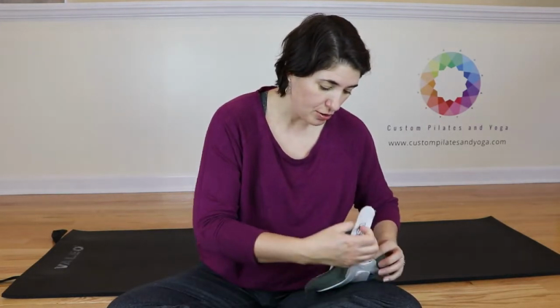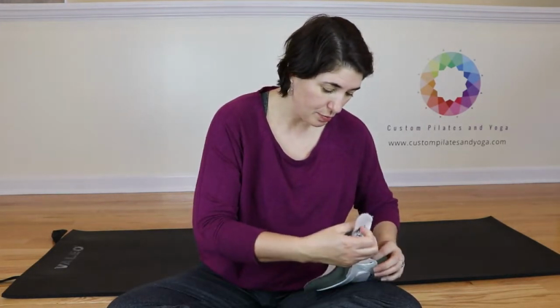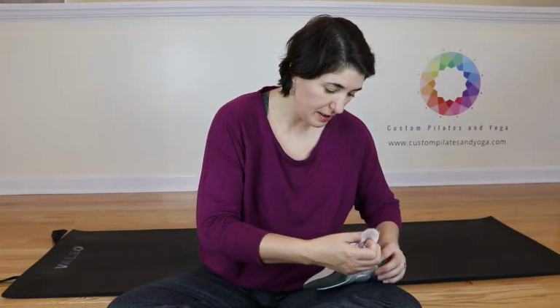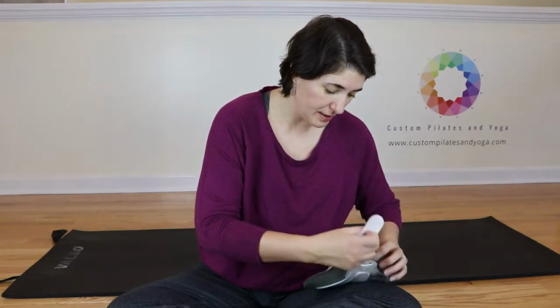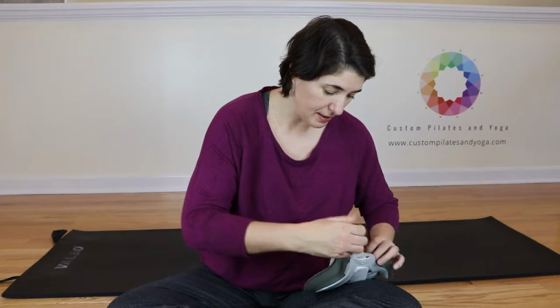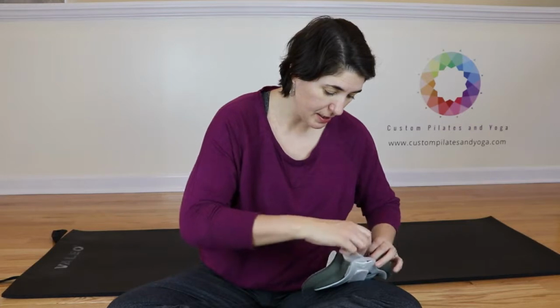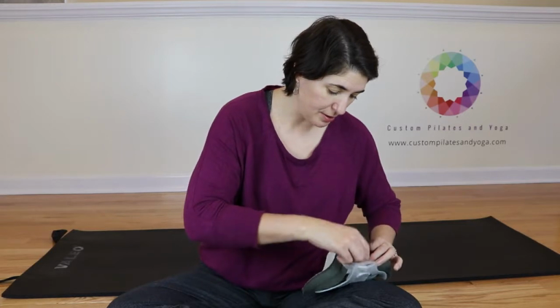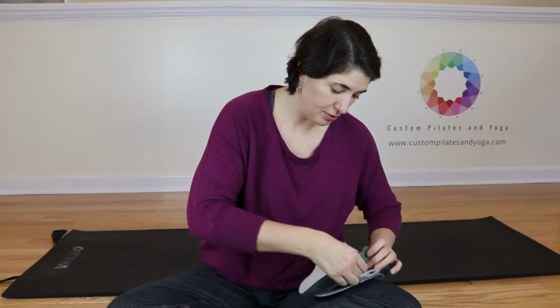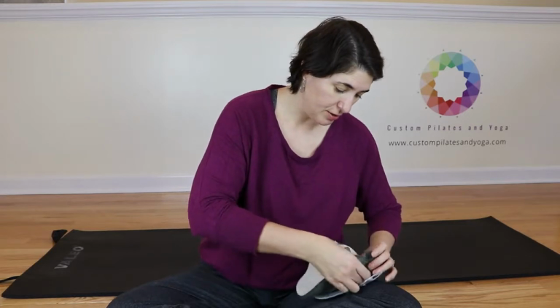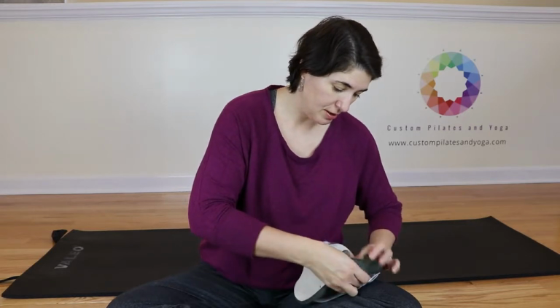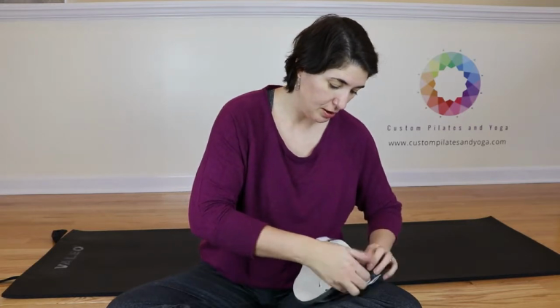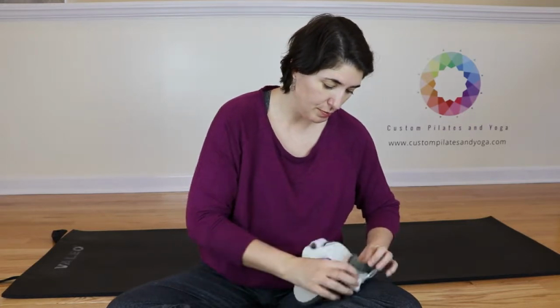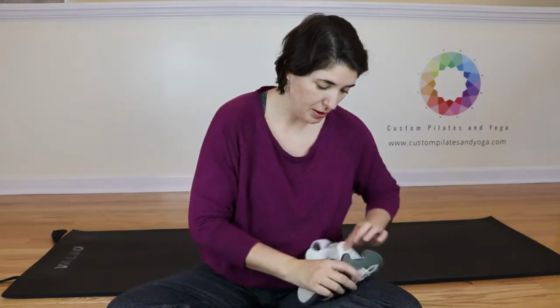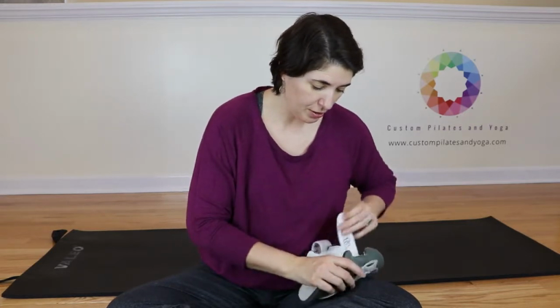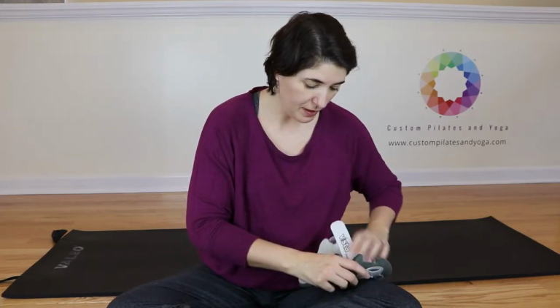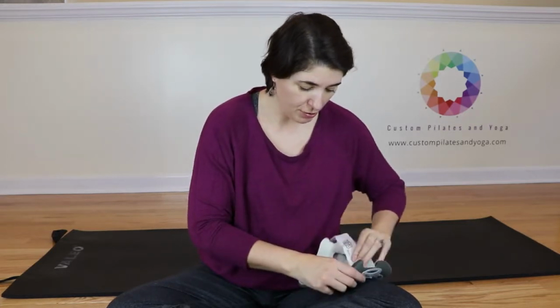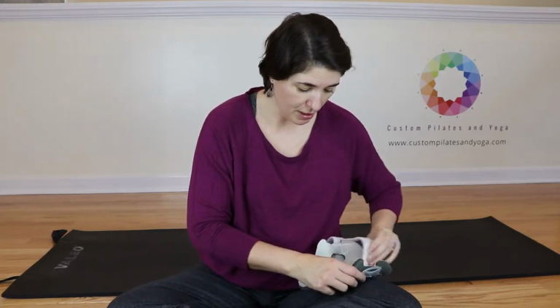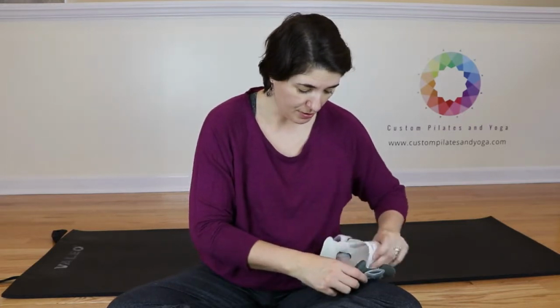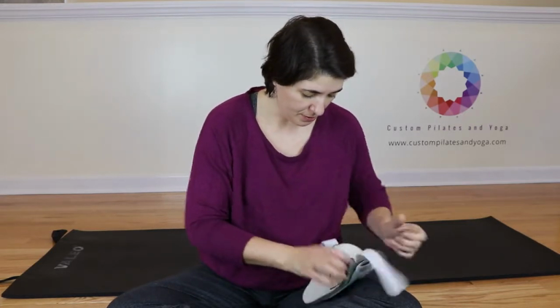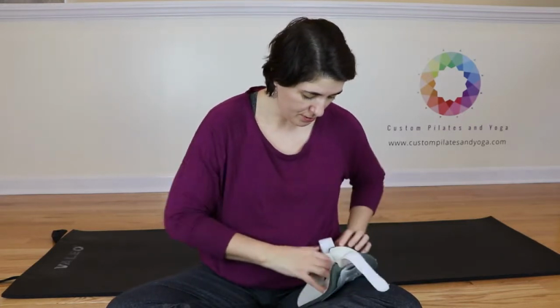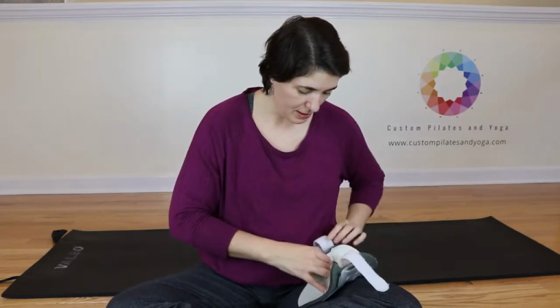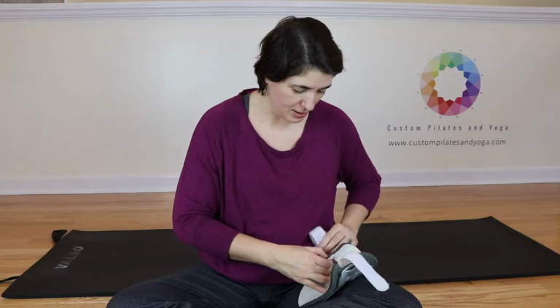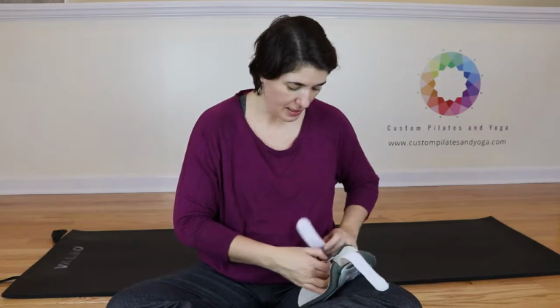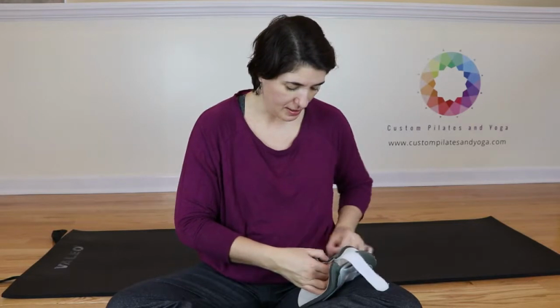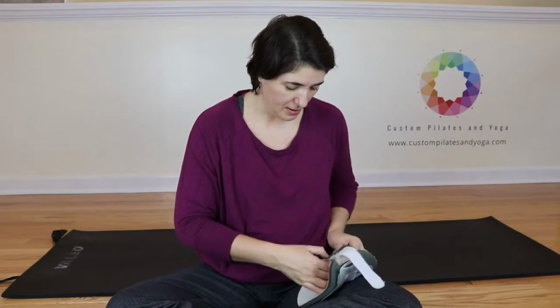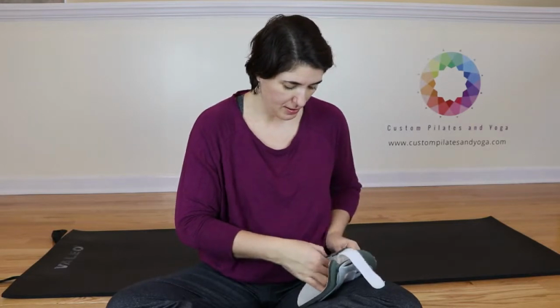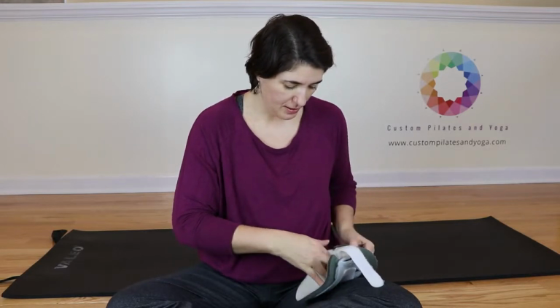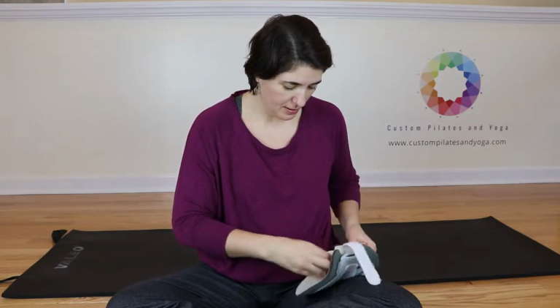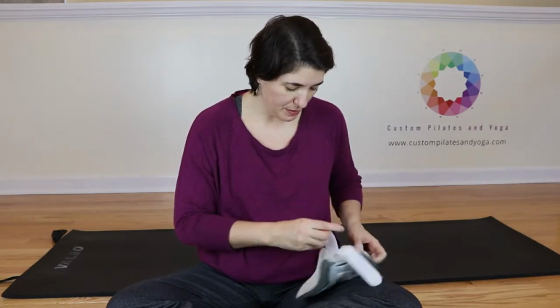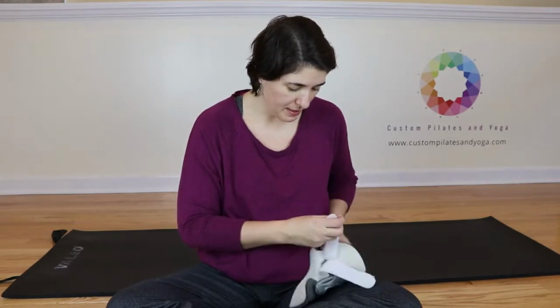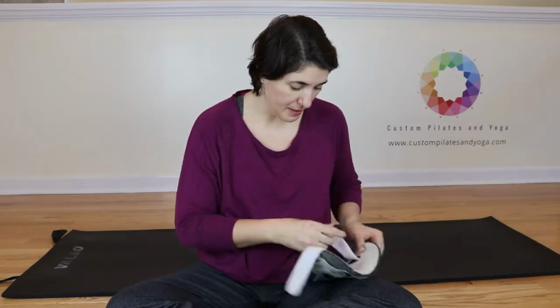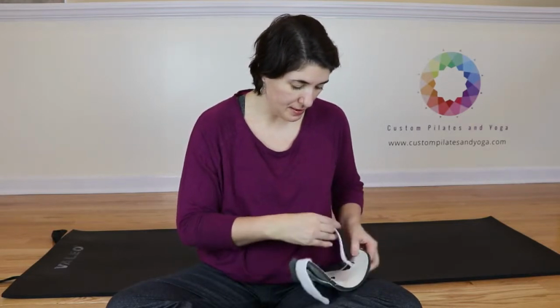You should pretty easily be able to loop your Velcro strap through on each side here because there's plenty of space.